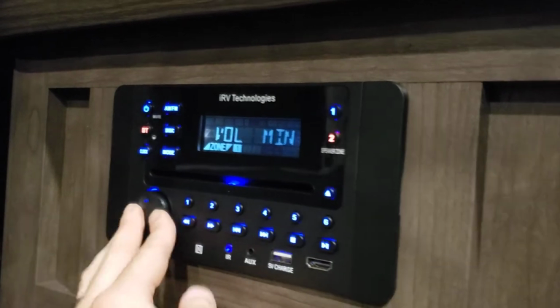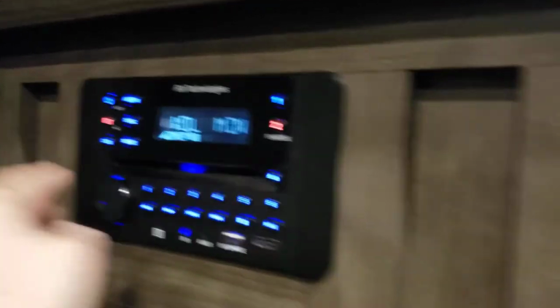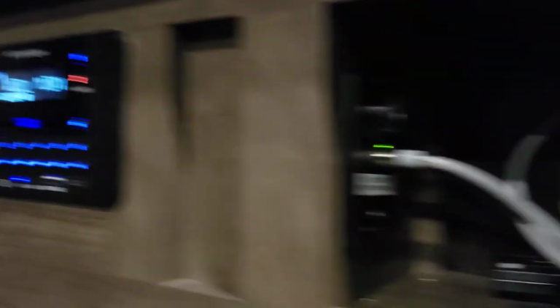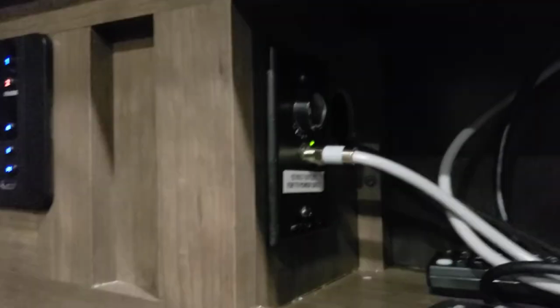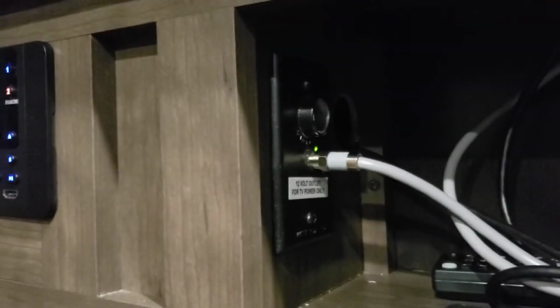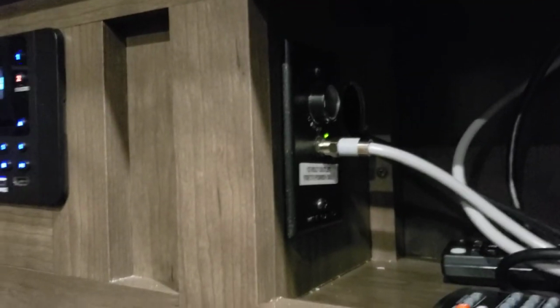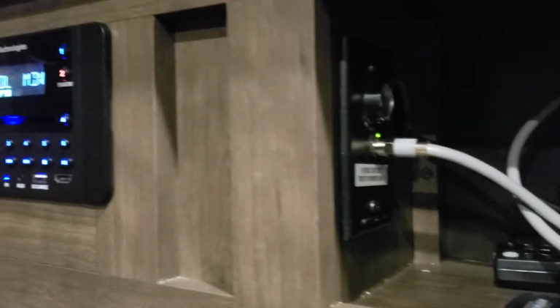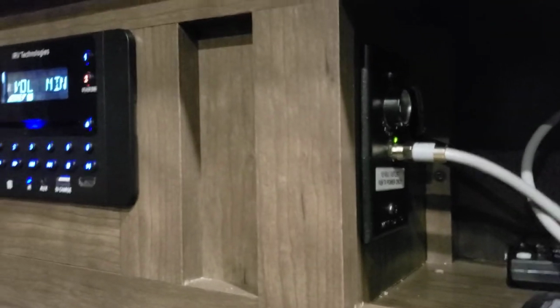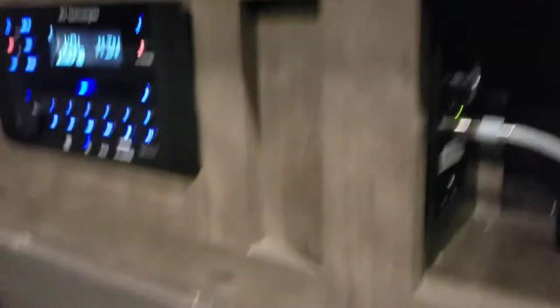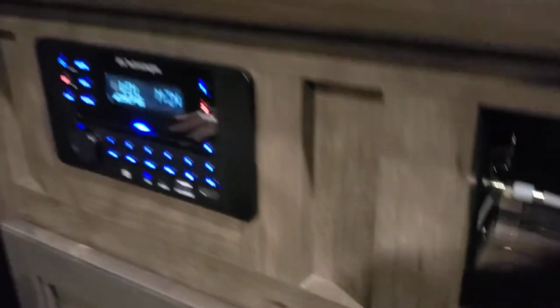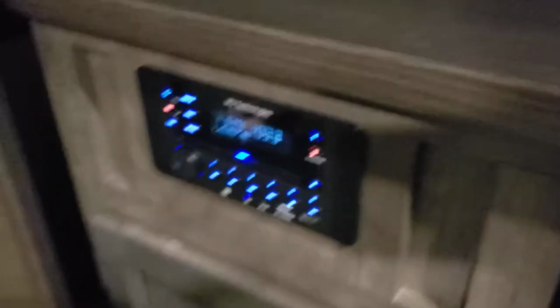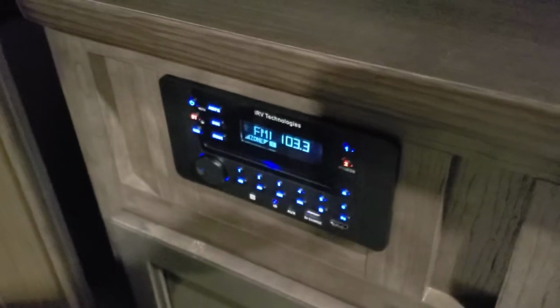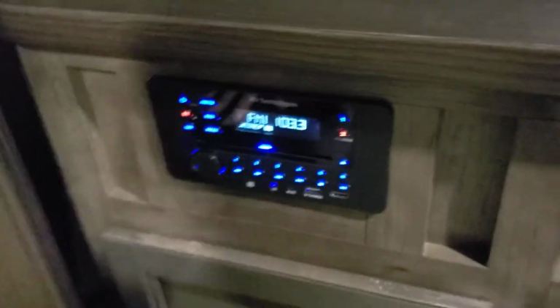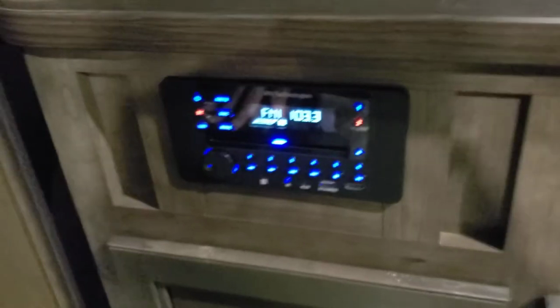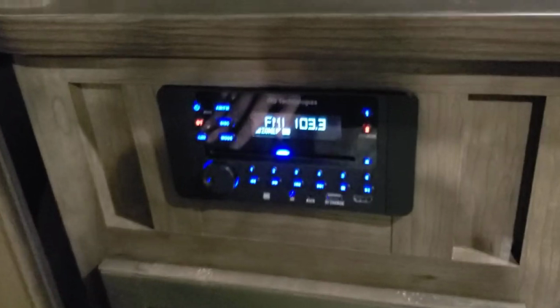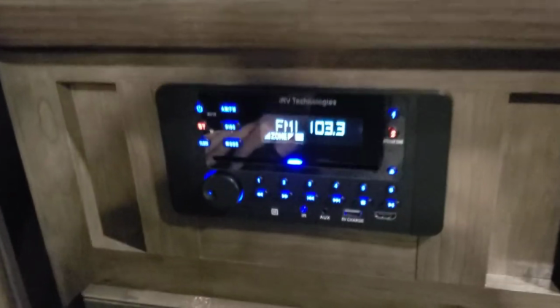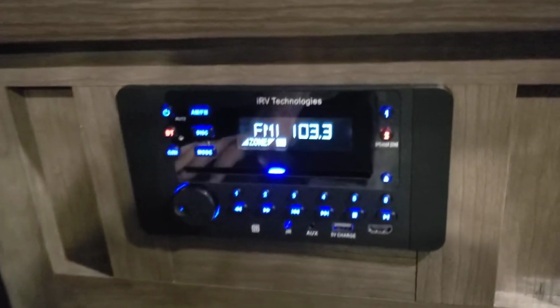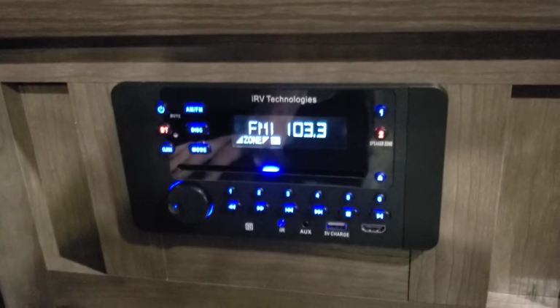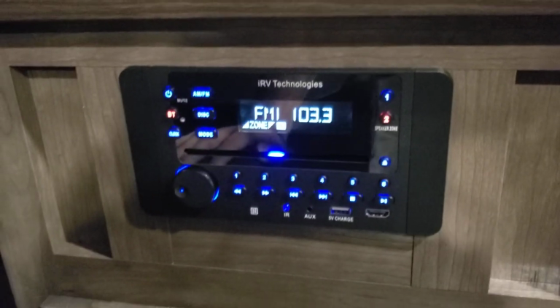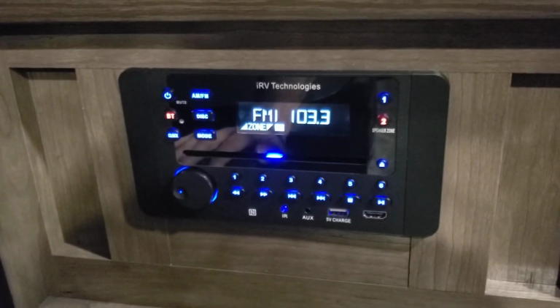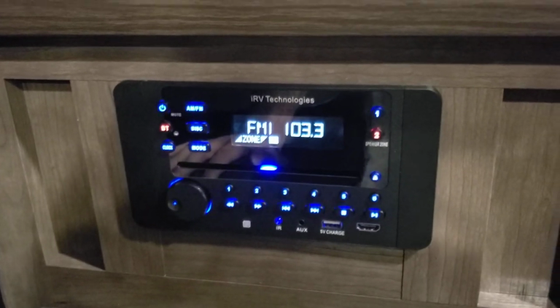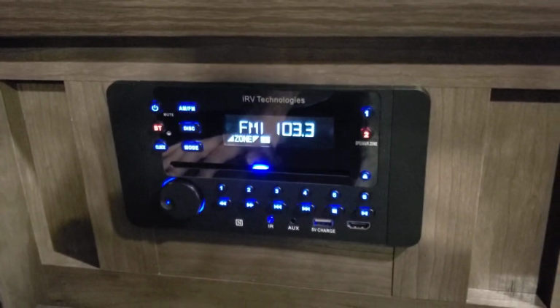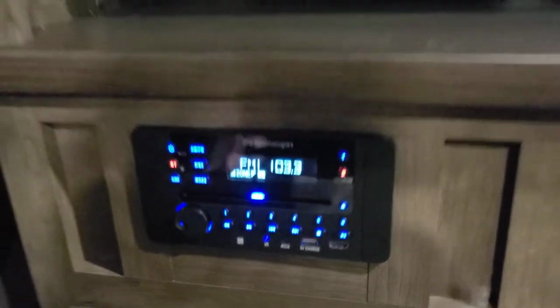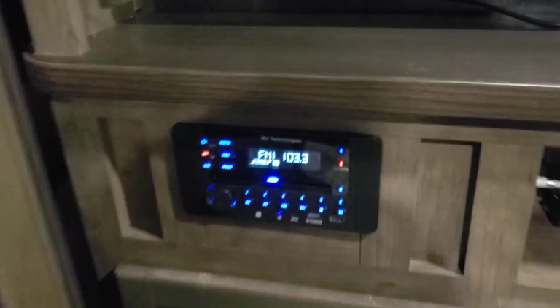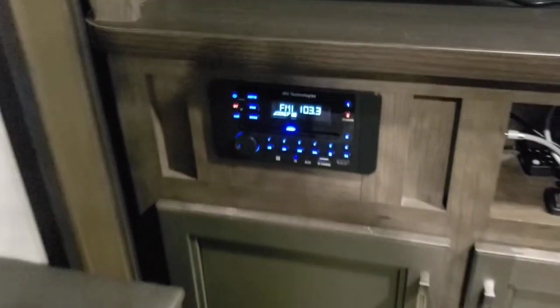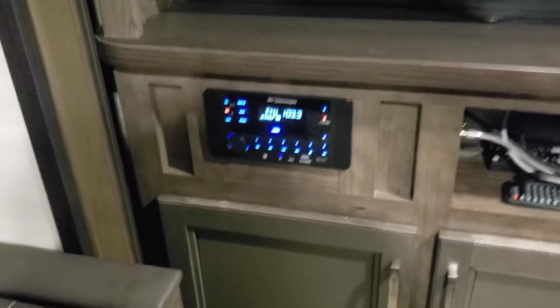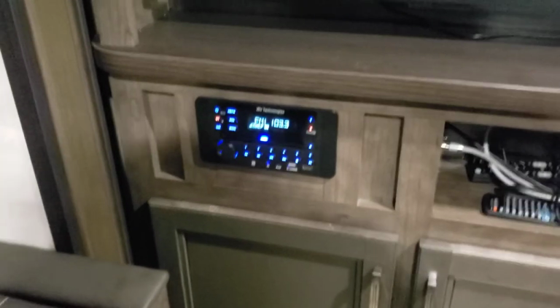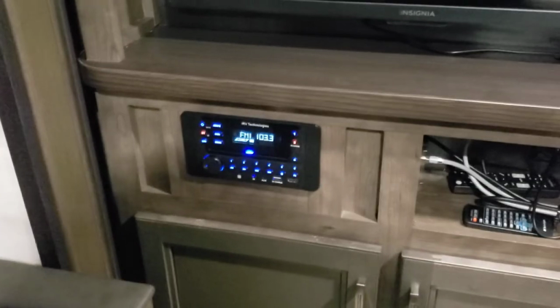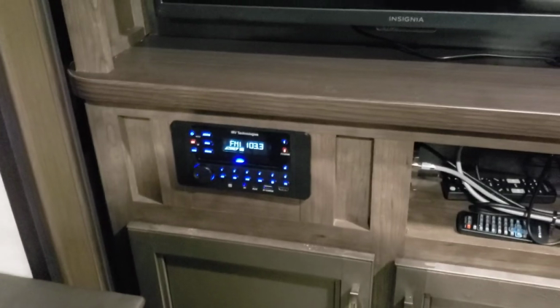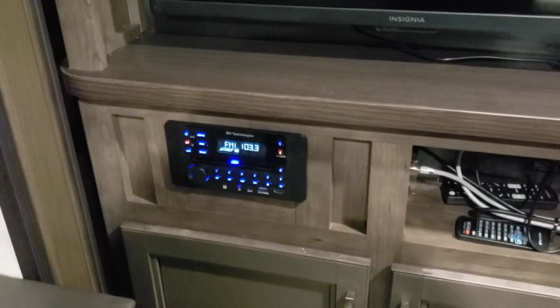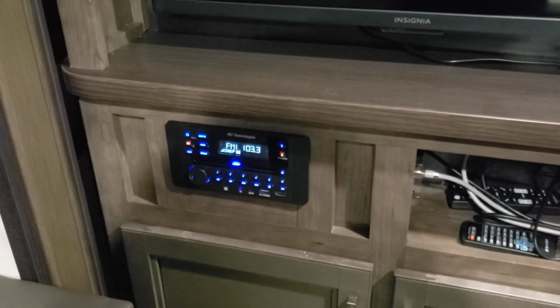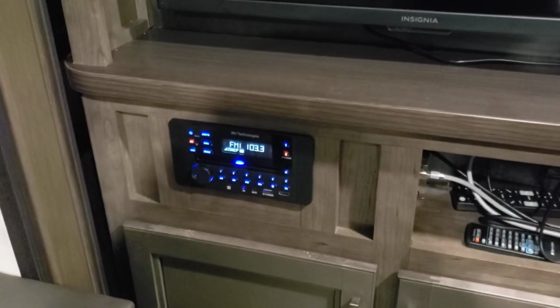So anyways, that was the solution — a little button over here. Just push that, and you'll be all set. This is the Jayco SLX-8 and this is the IRV Technologies radio. Hope you enjoyed the video — any questions, leave them in the comments section, and thanks for watching.